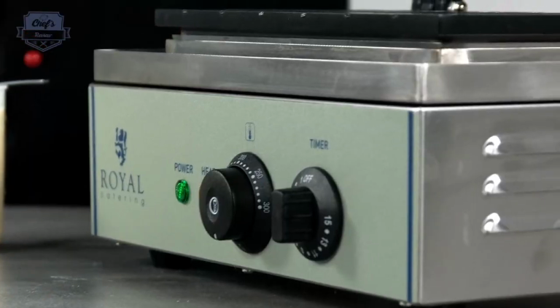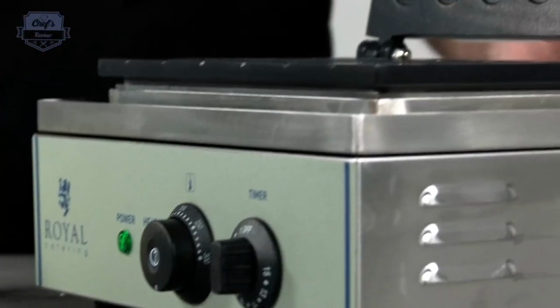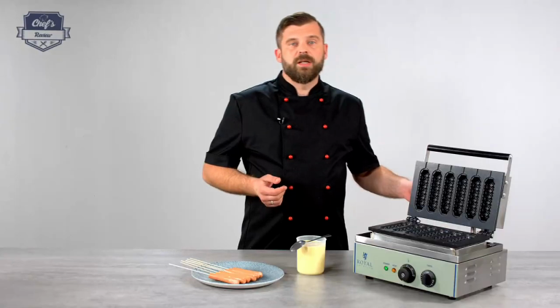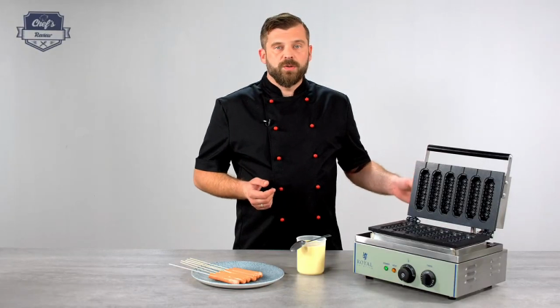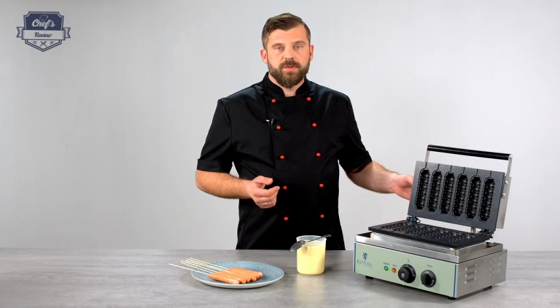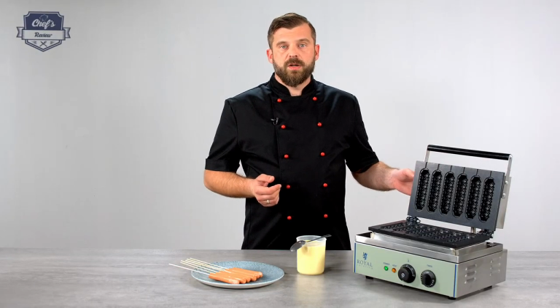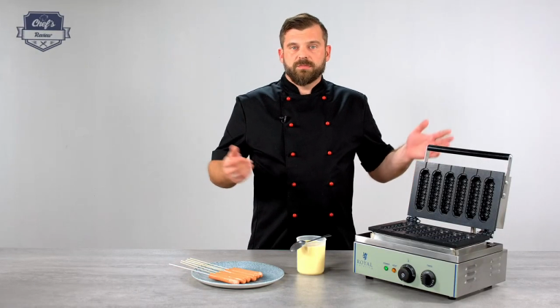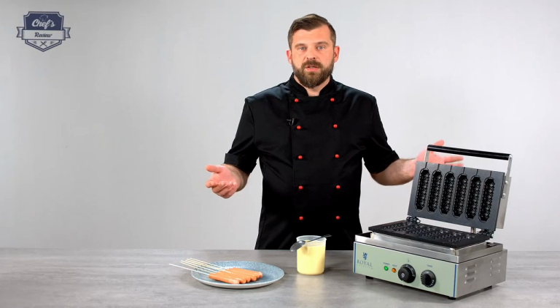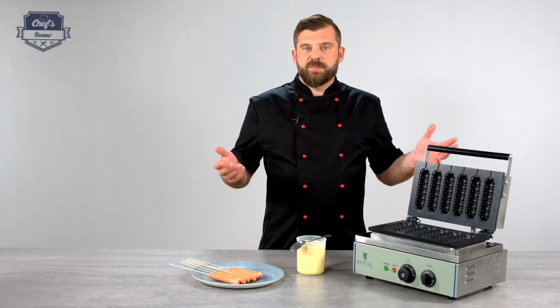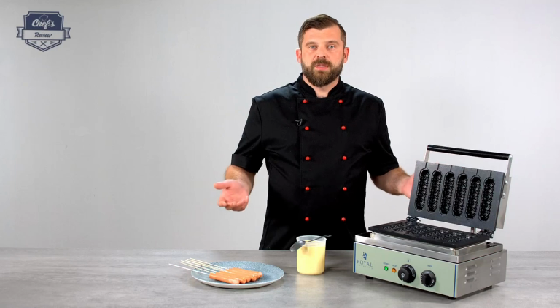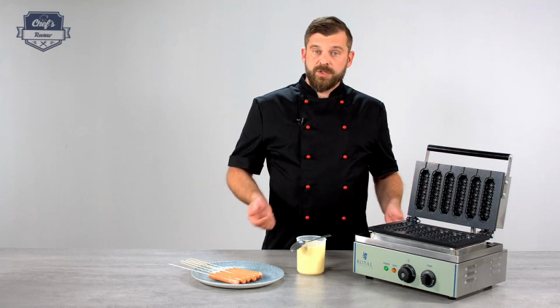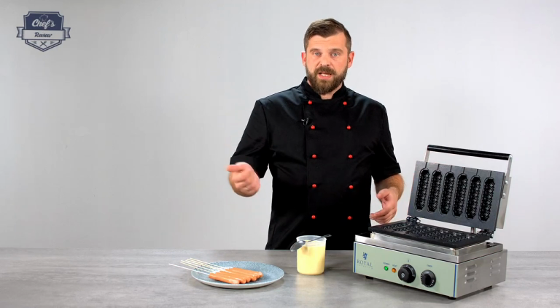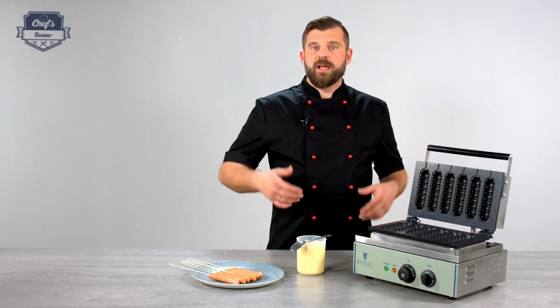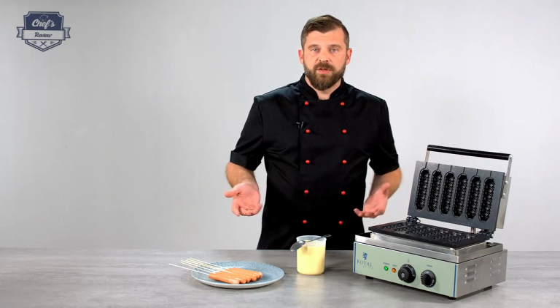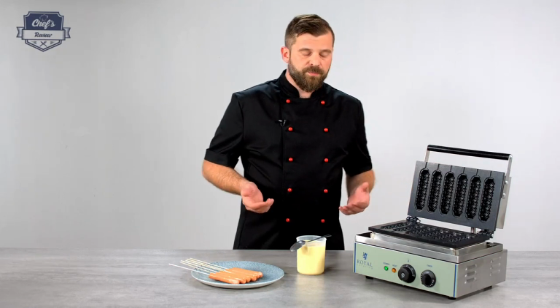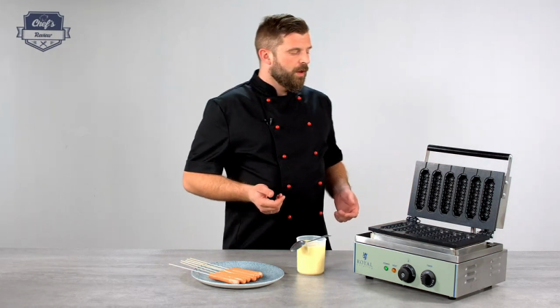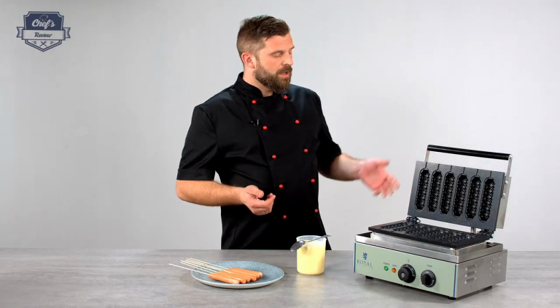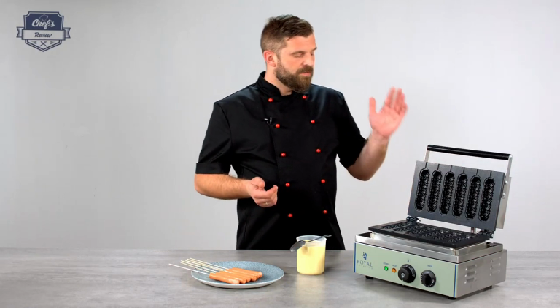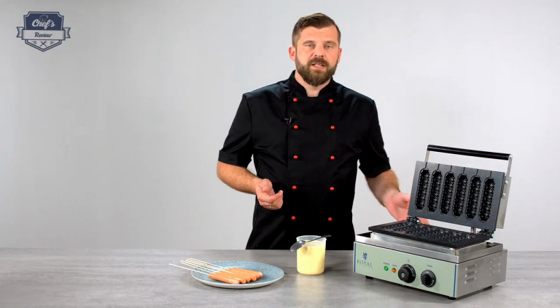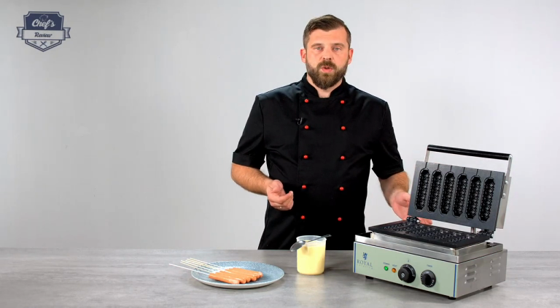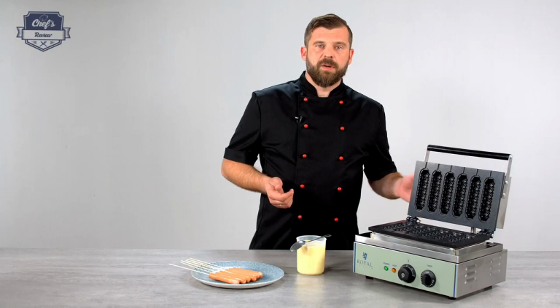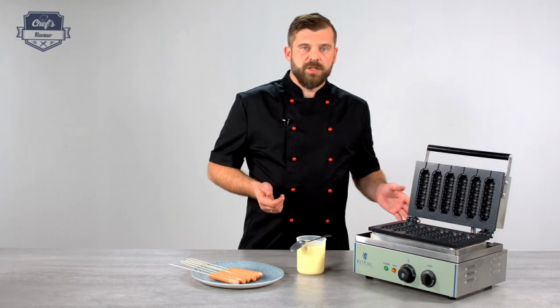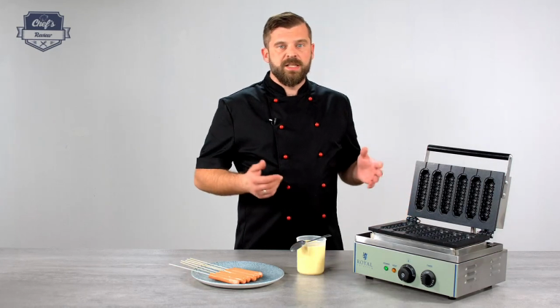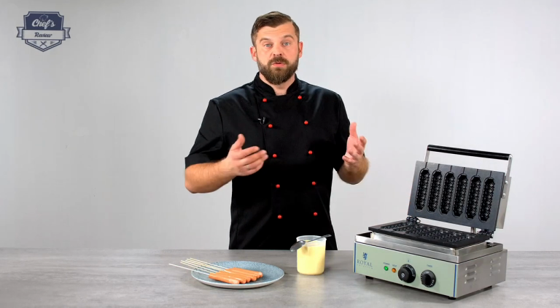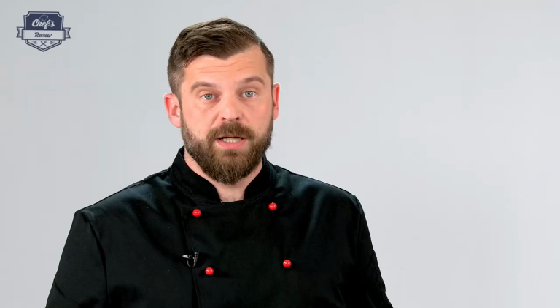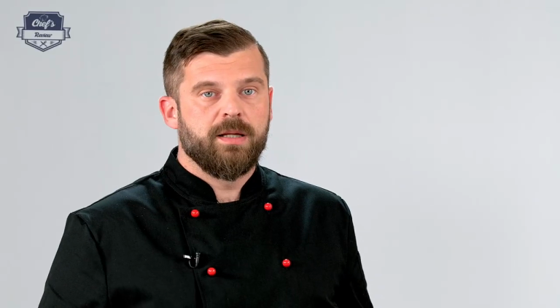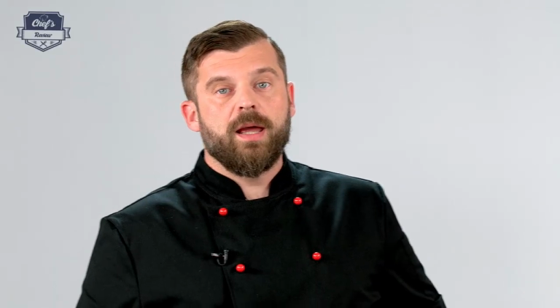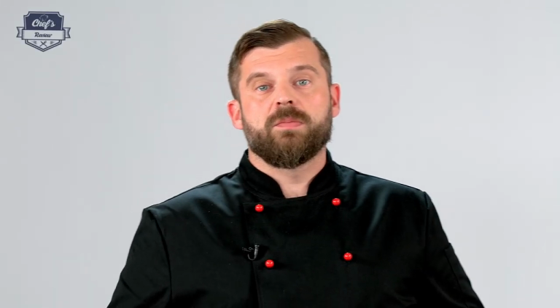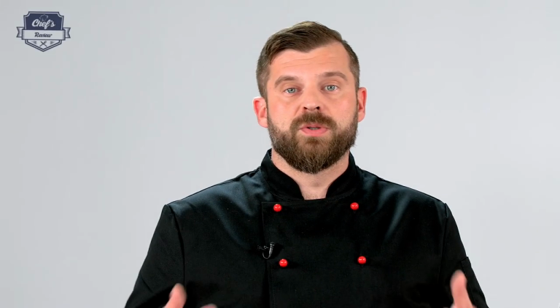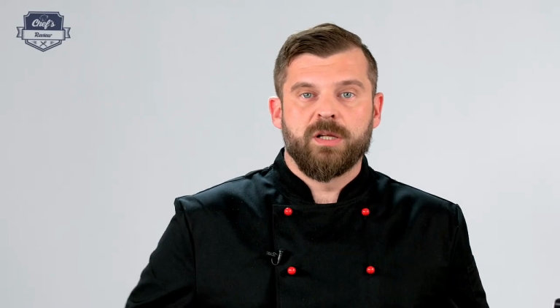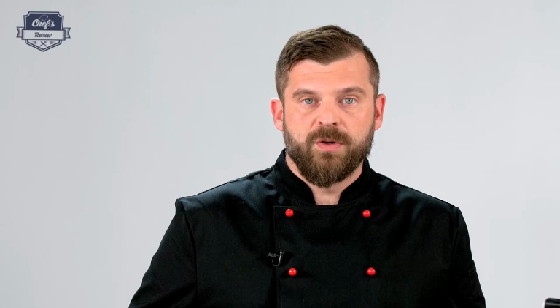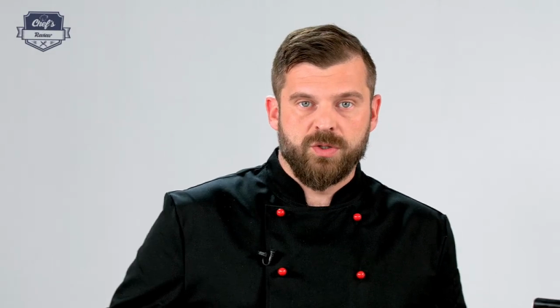It works with 230 volts so you don't need a special power outlet — you just plug it in and off you go. It has 1500 watts of power so it heats up really quickly and you can produce a lot of corn dogs.